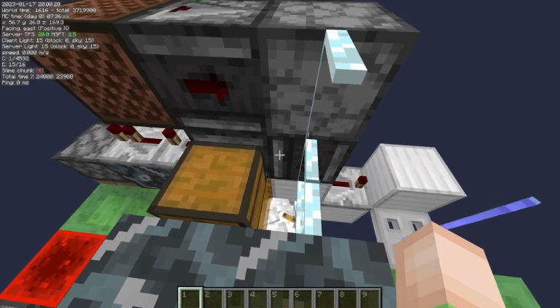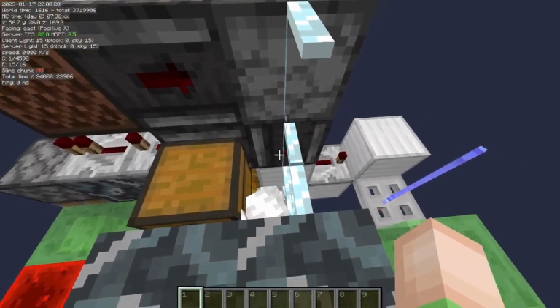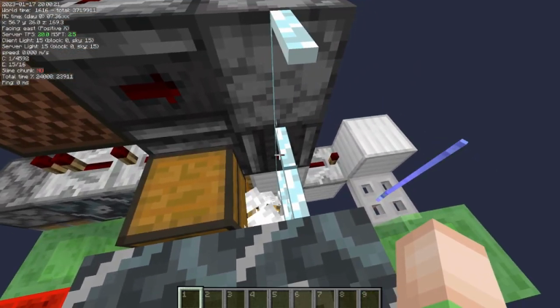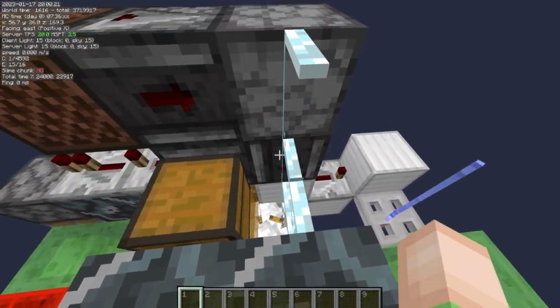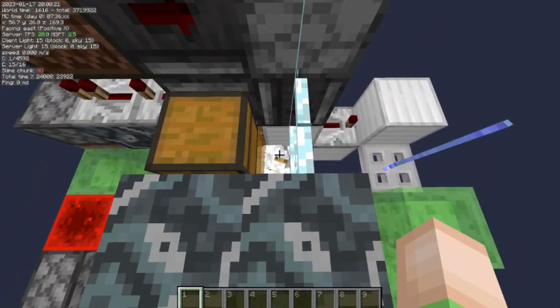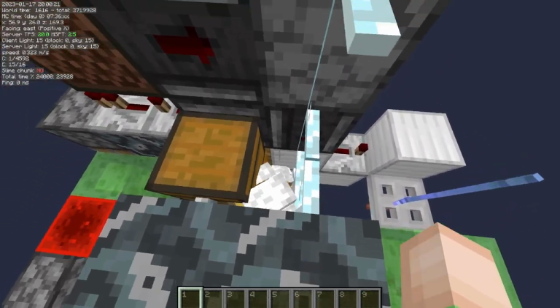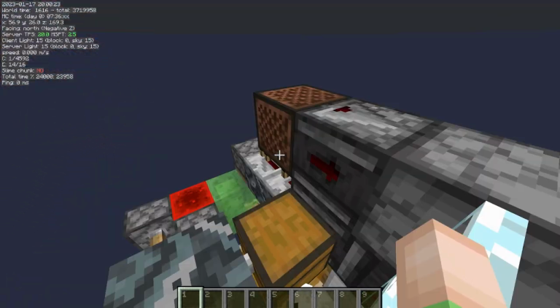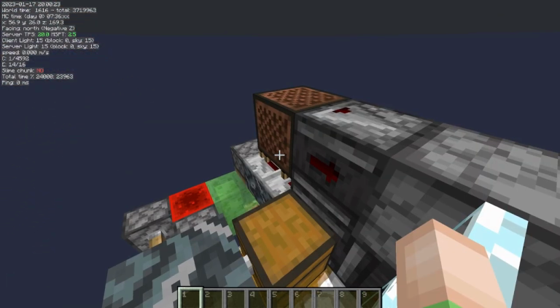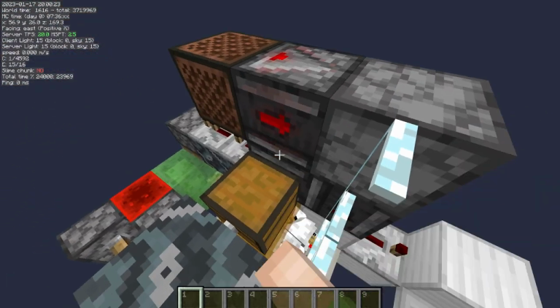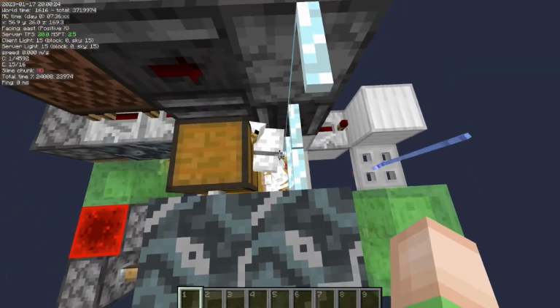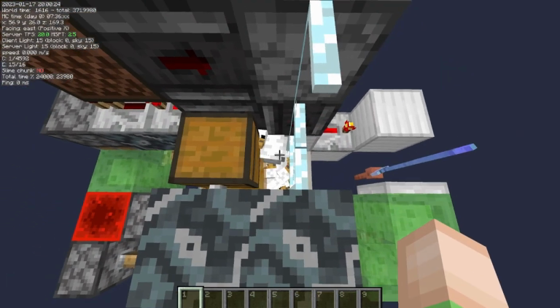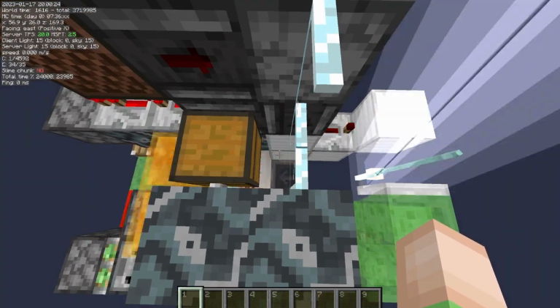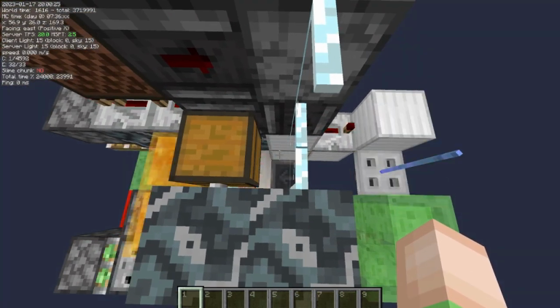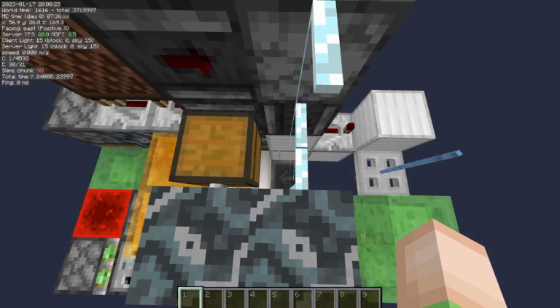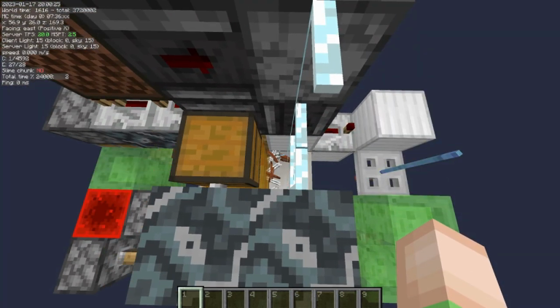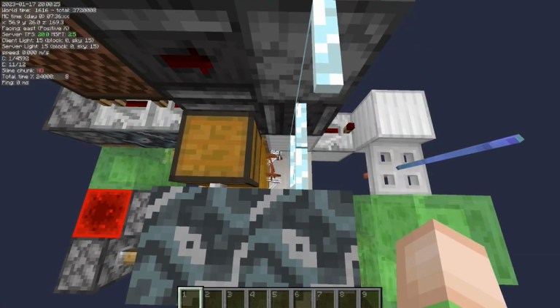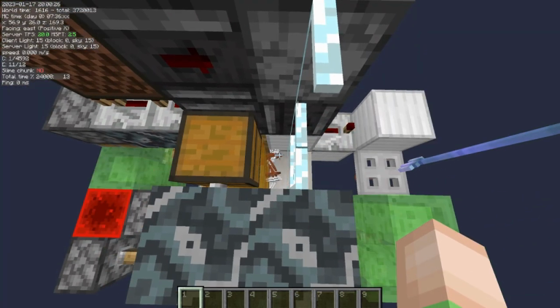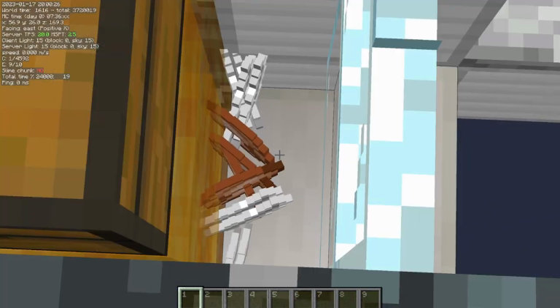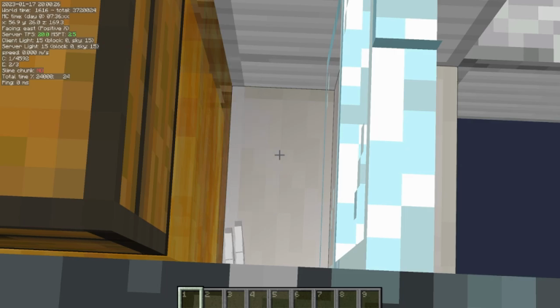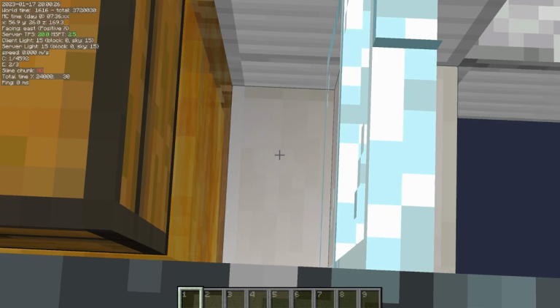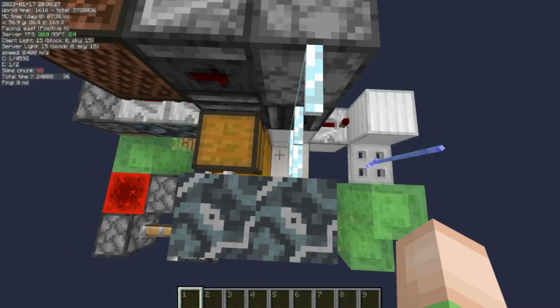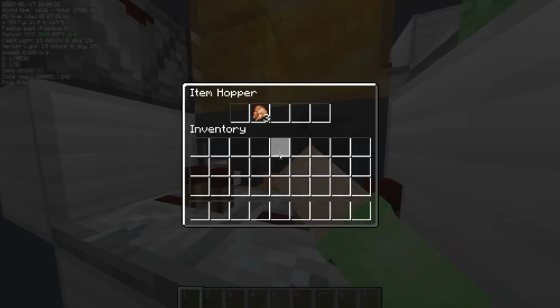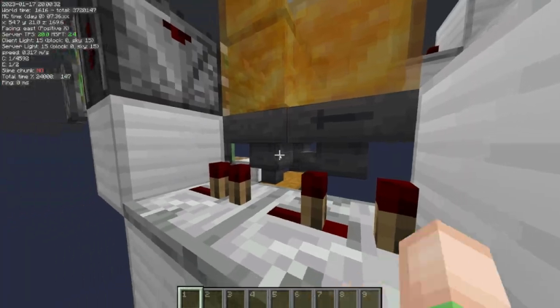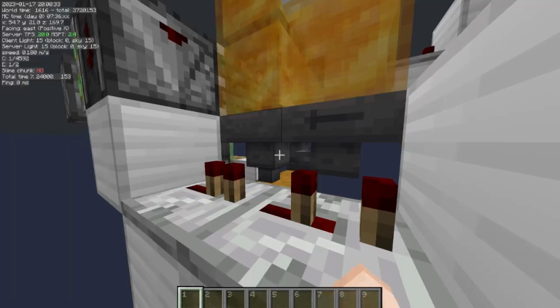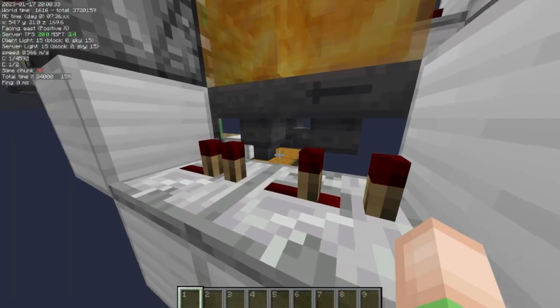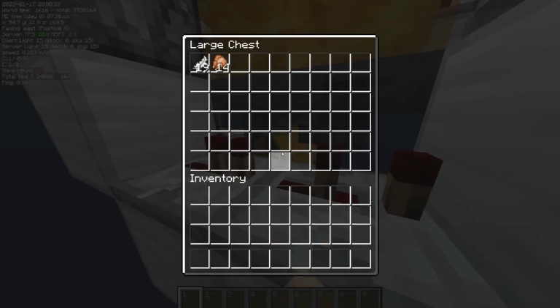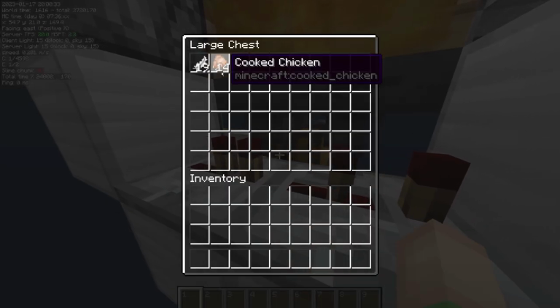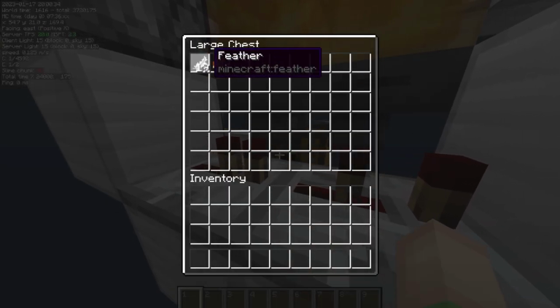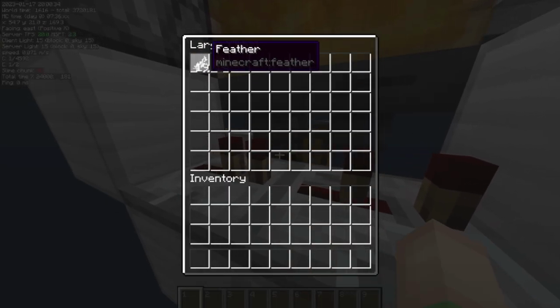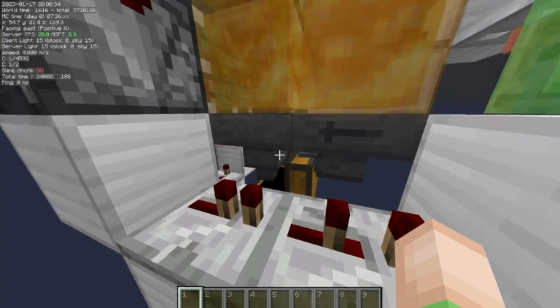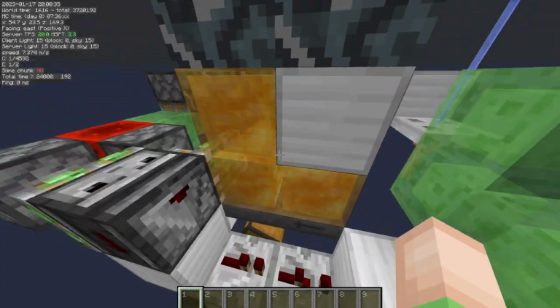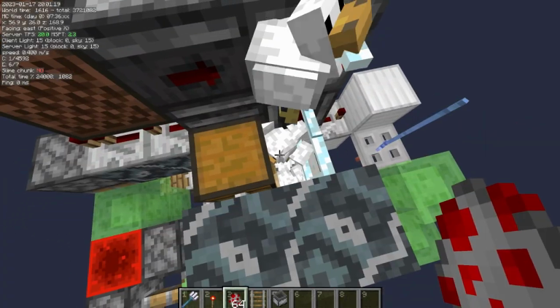This also works with chickens. If I press this note block, all the chickens die. I look in this chest — yes, we have cooked chicken!